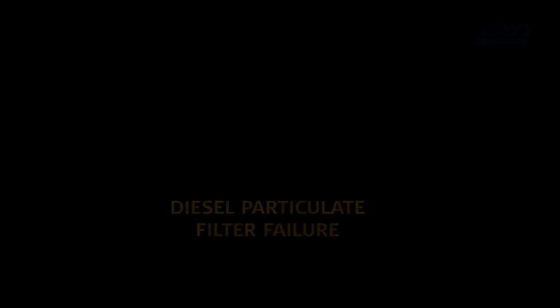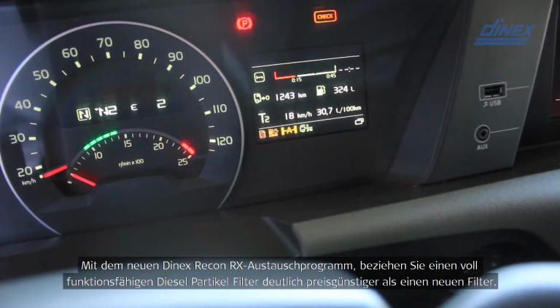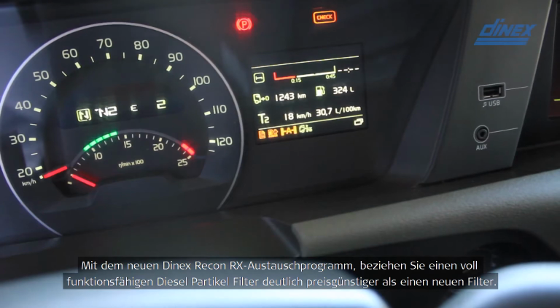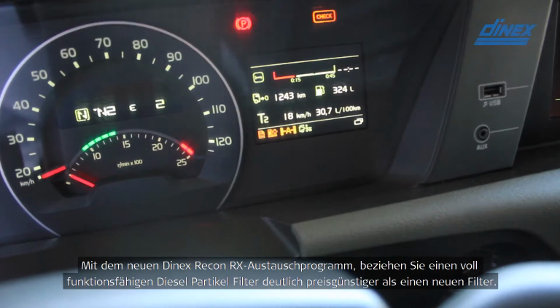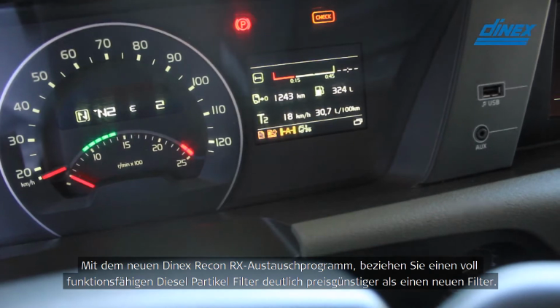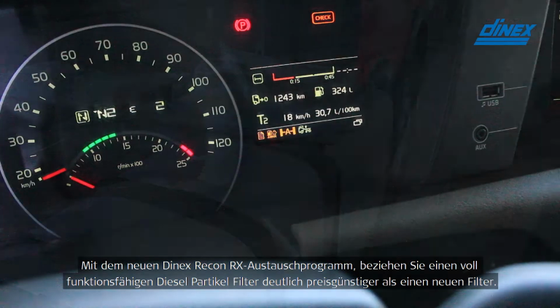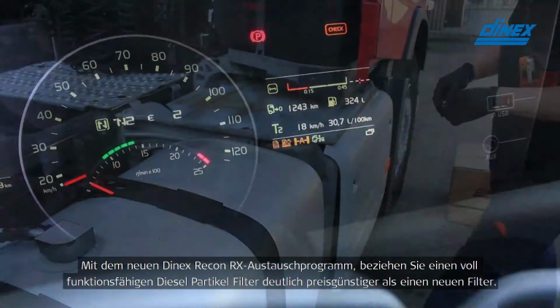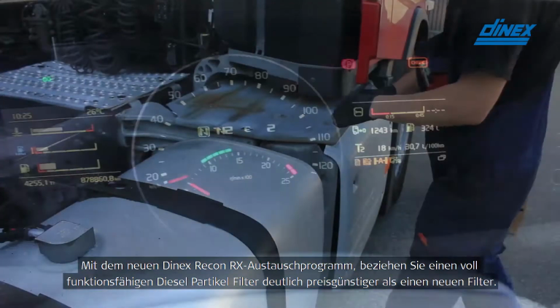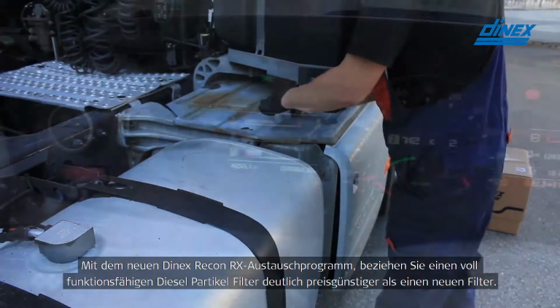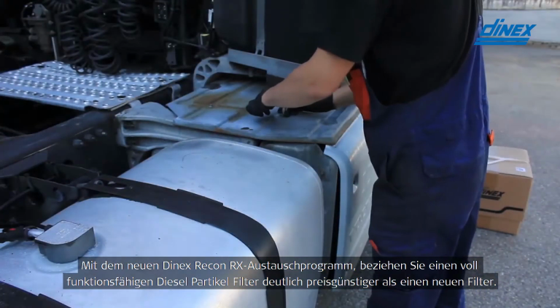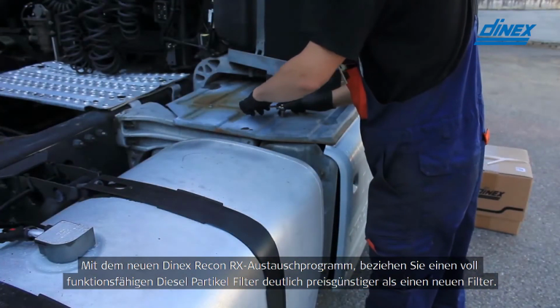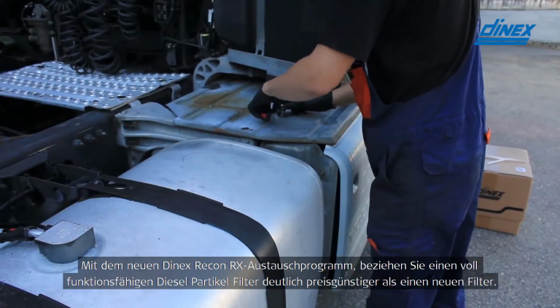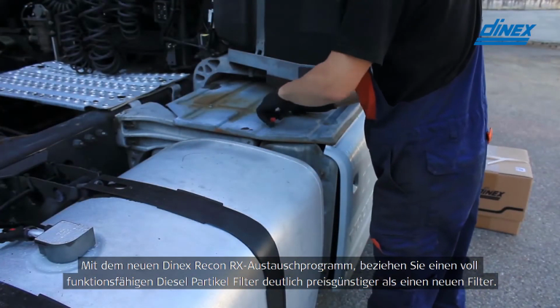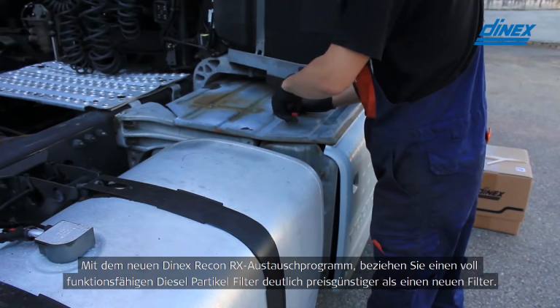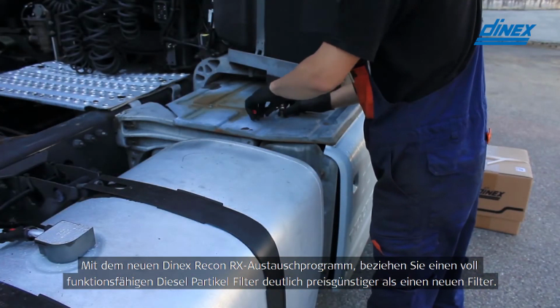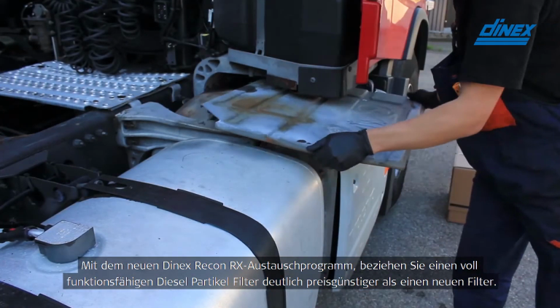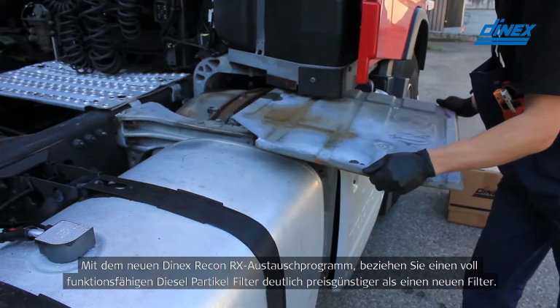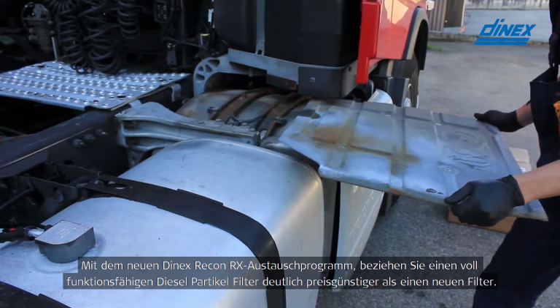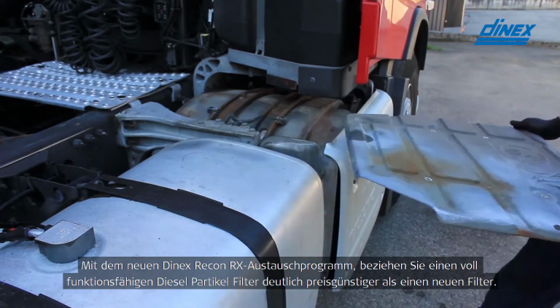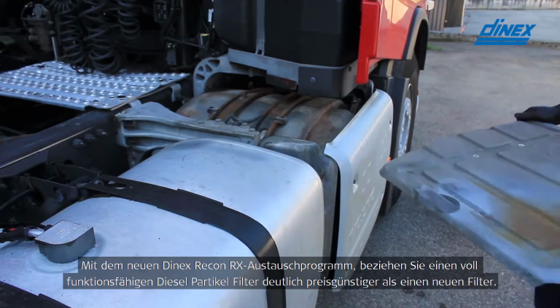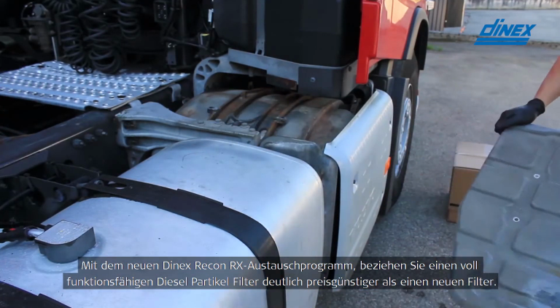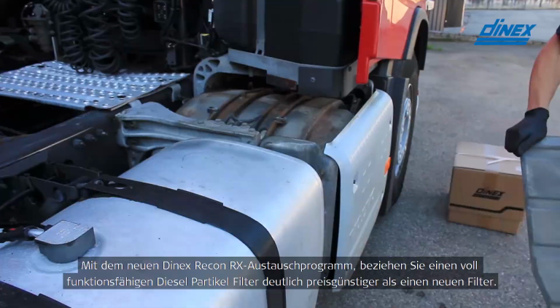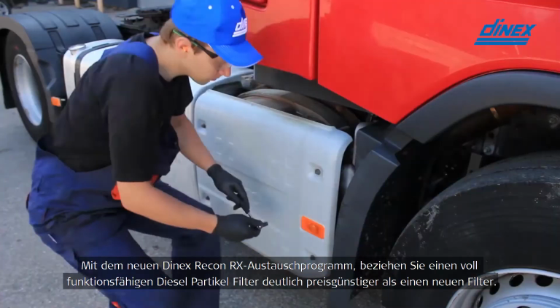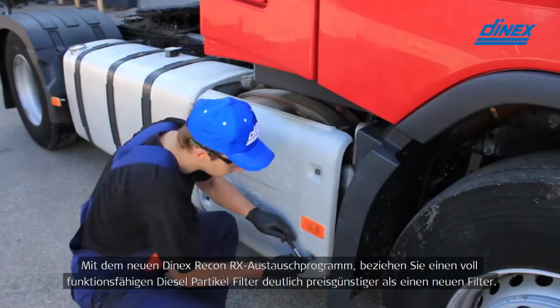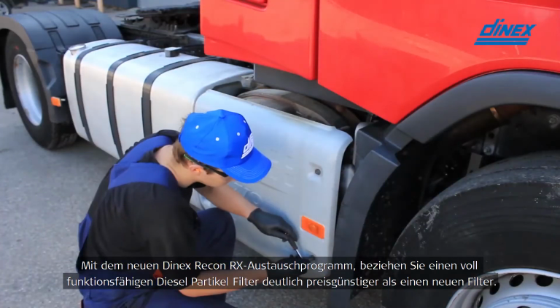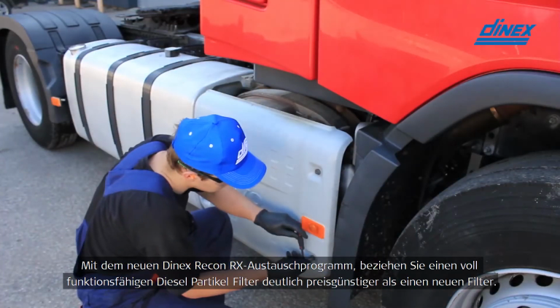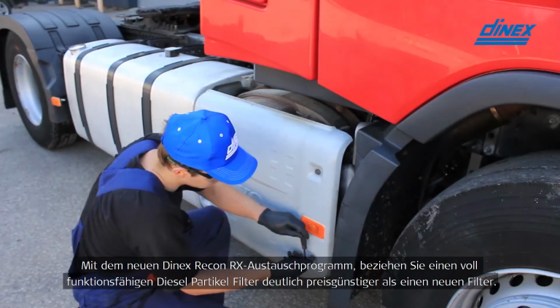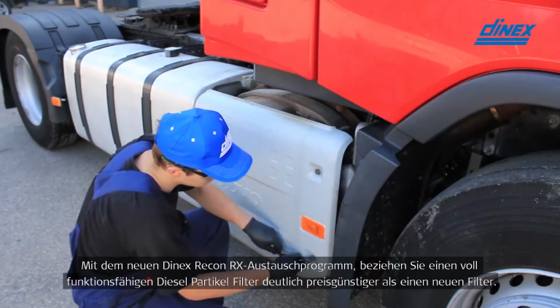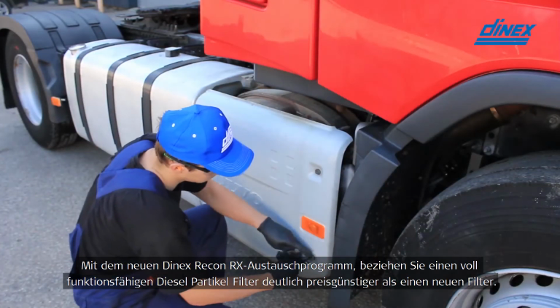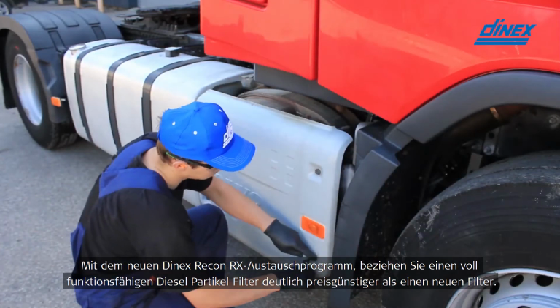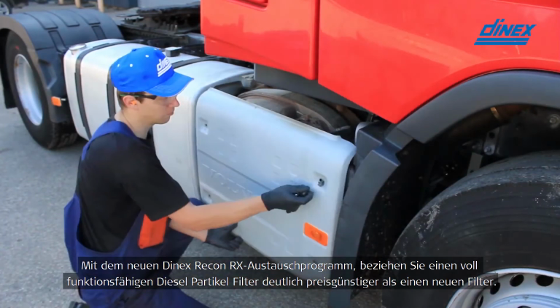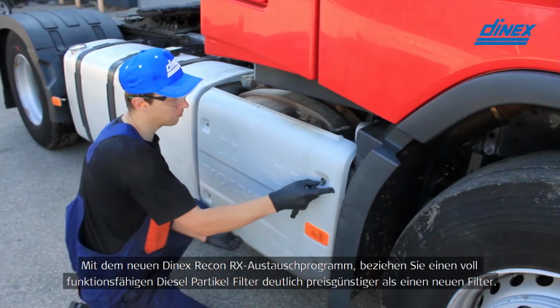With the new DNEX Recon RX exchange program, you buy a fully functional diesel particulate filter for less money than a new filter.